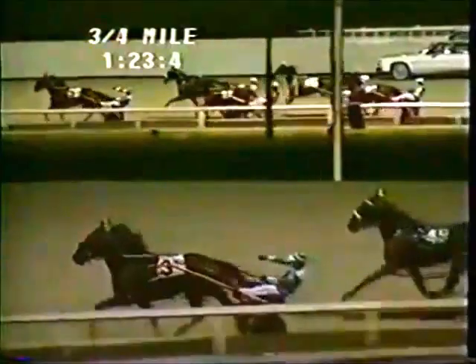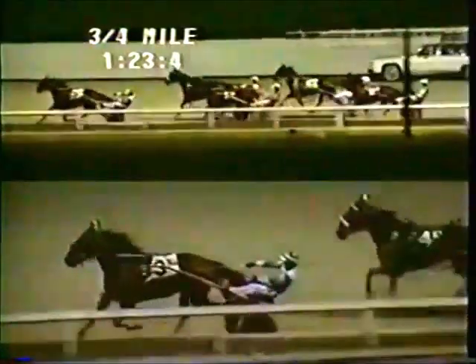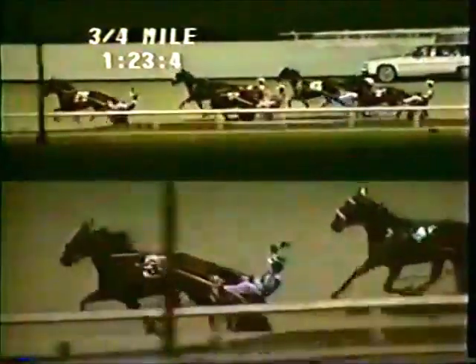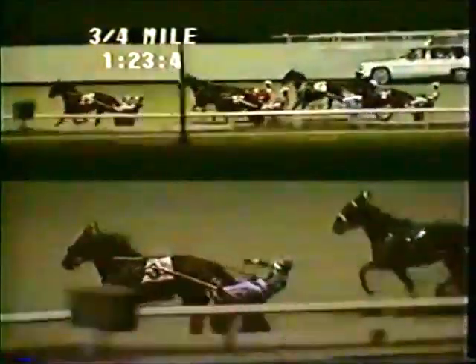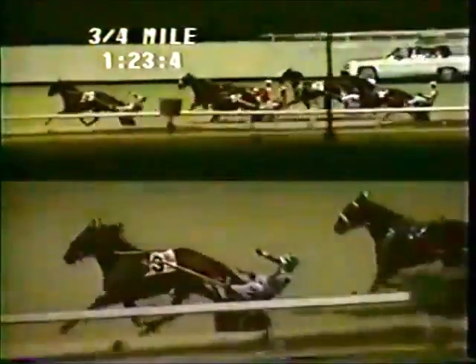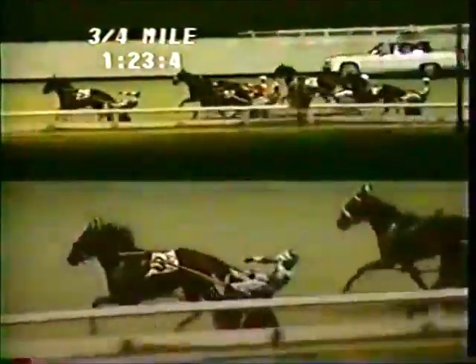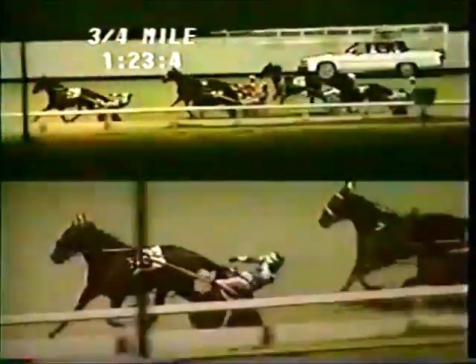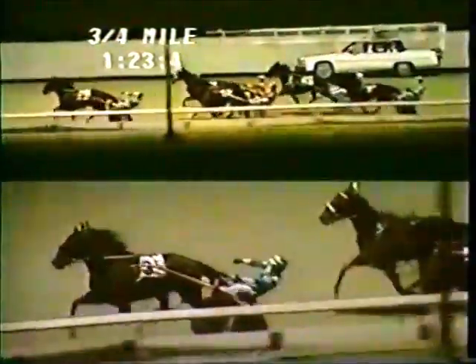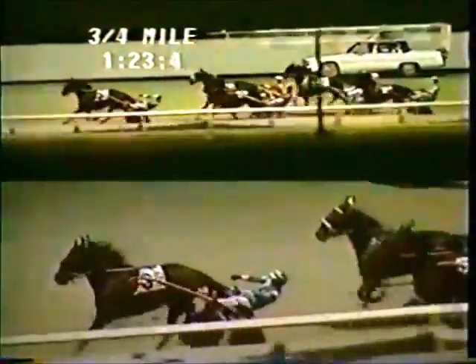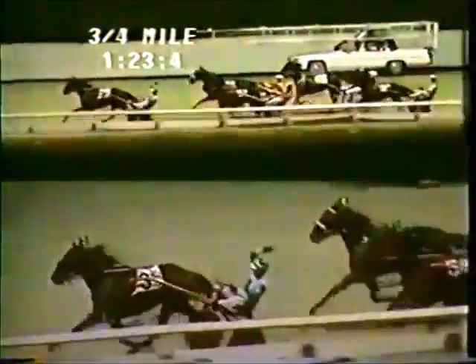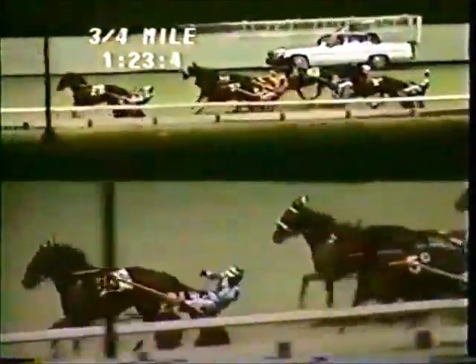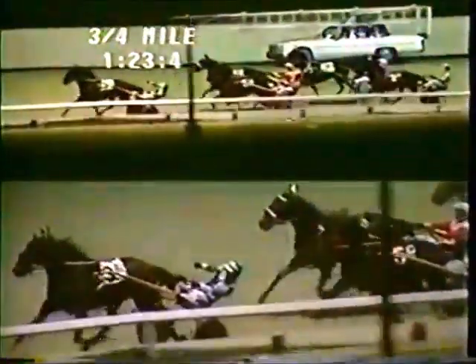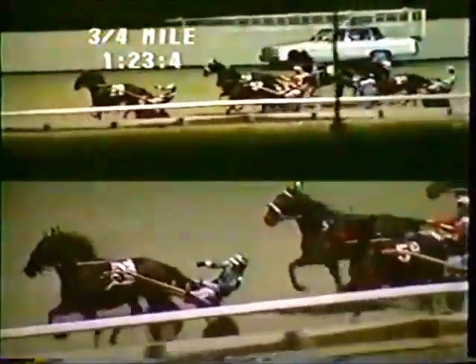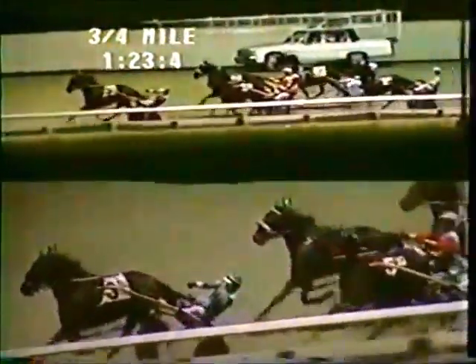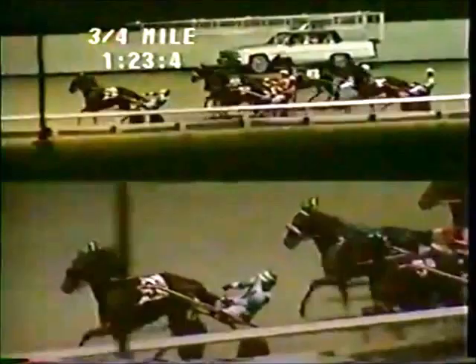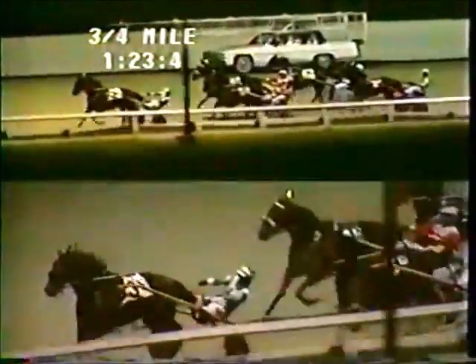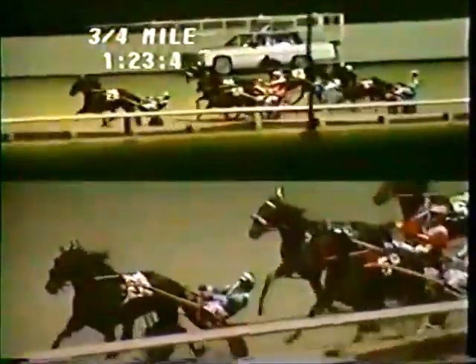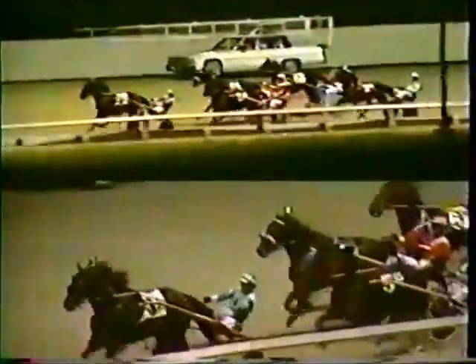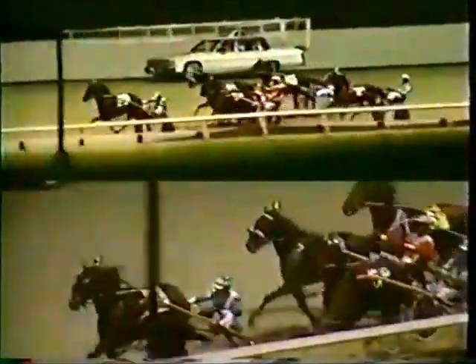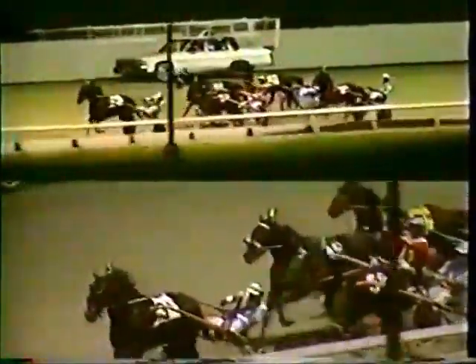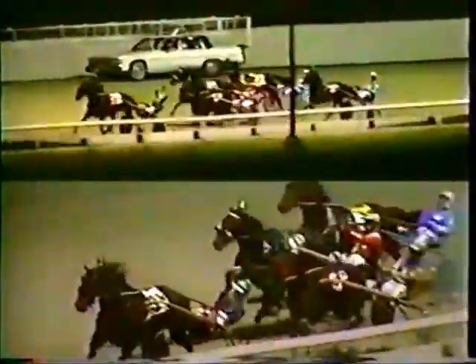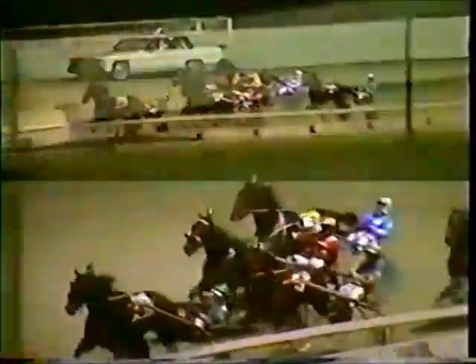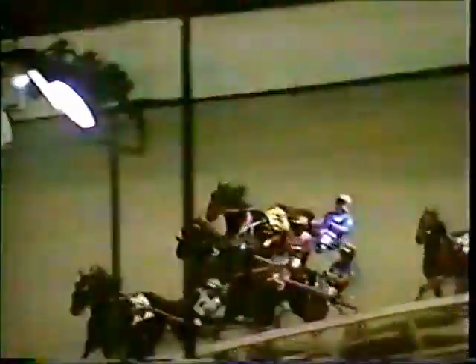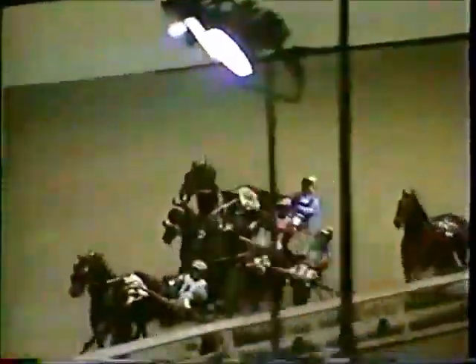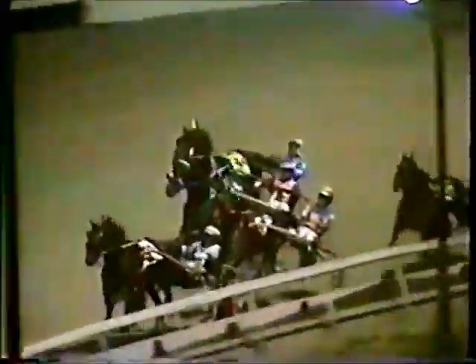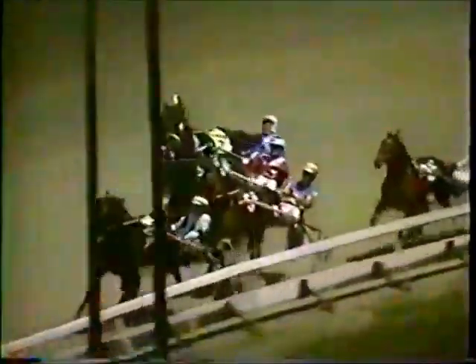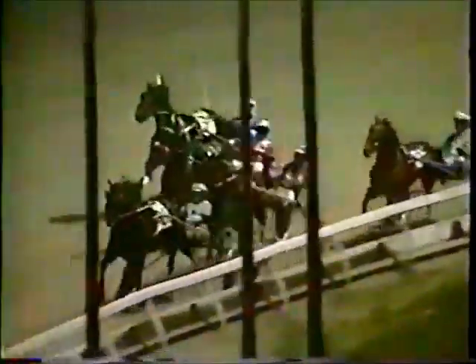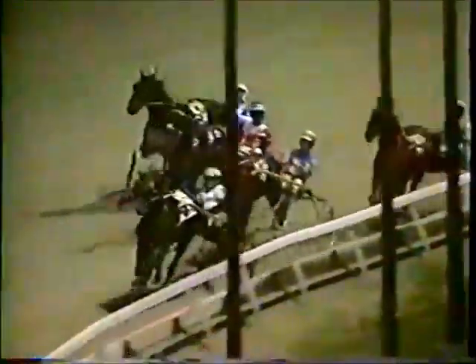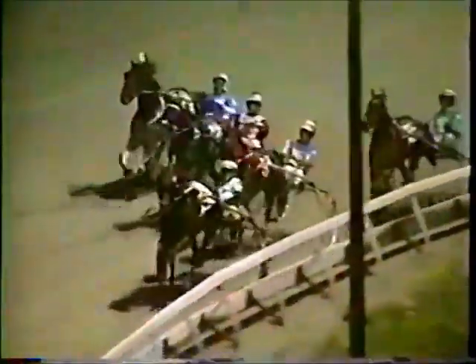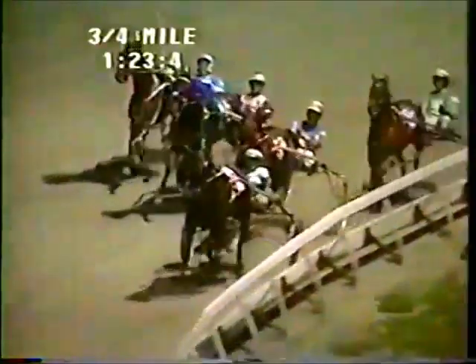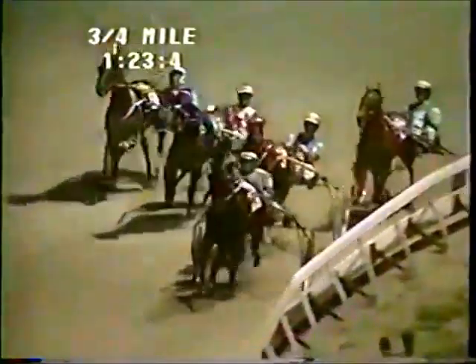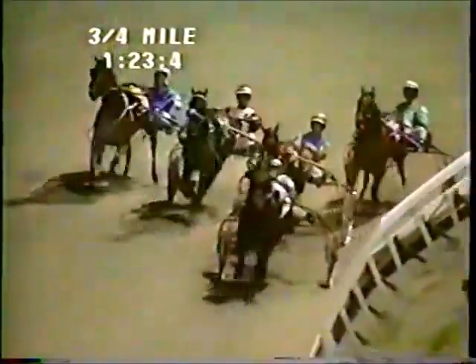Moving around the far turn, it's Dixie Login opening up a two-length lead down along the rail. Spirit Rider is second, and on the outside, Market Square third. Saddle the Wind is fourth.